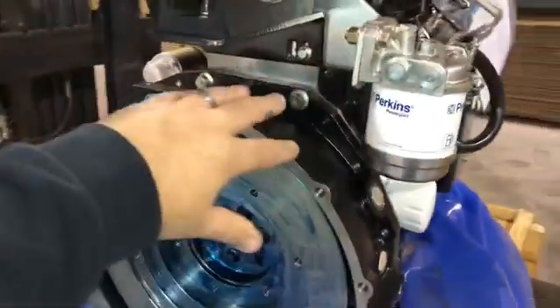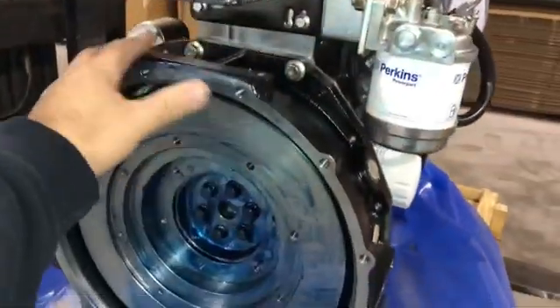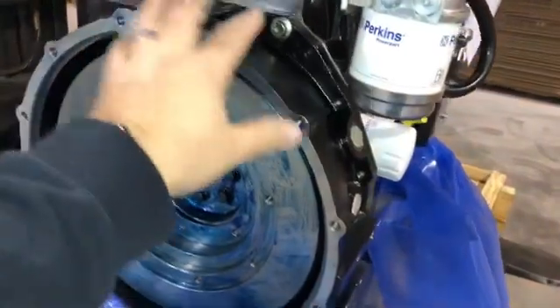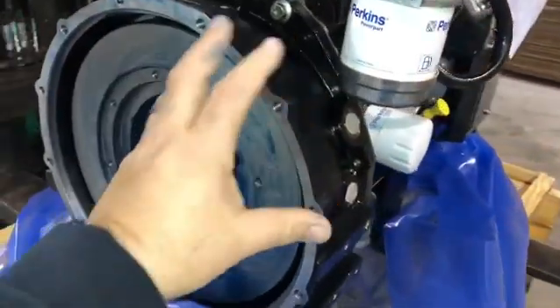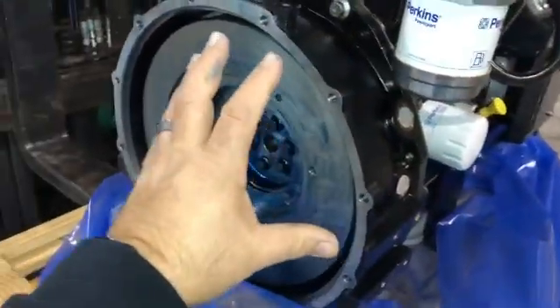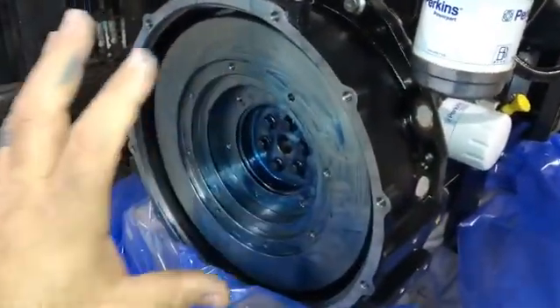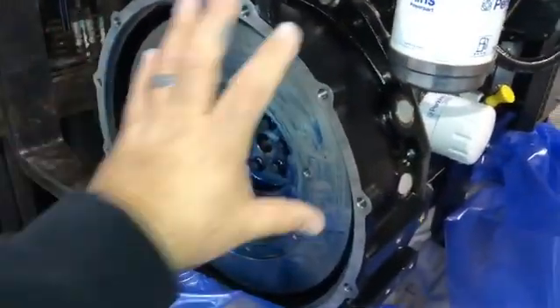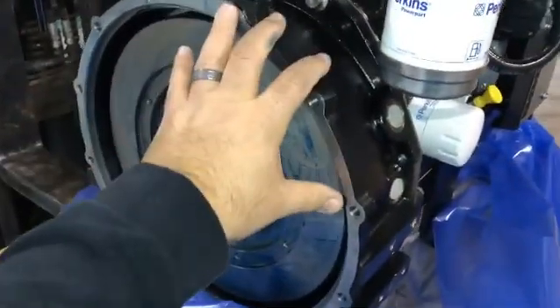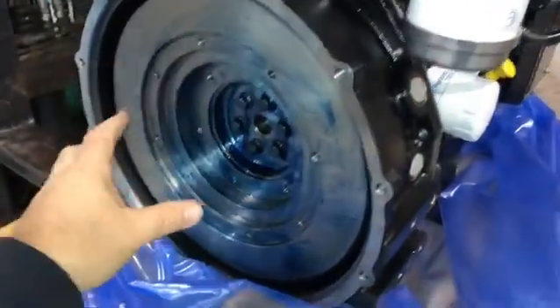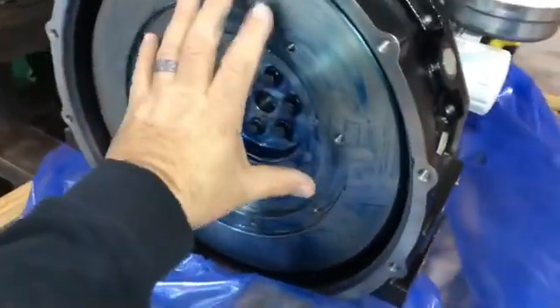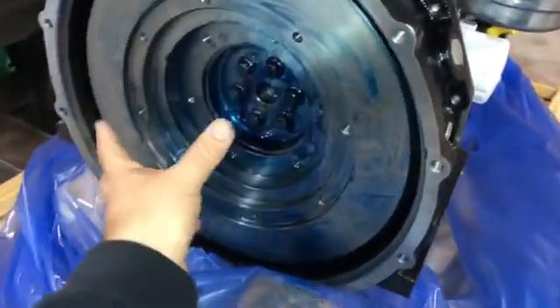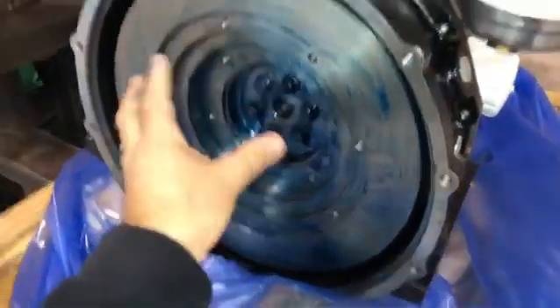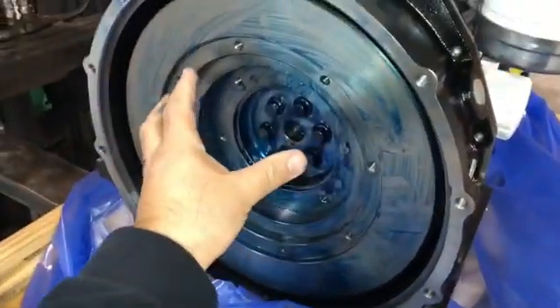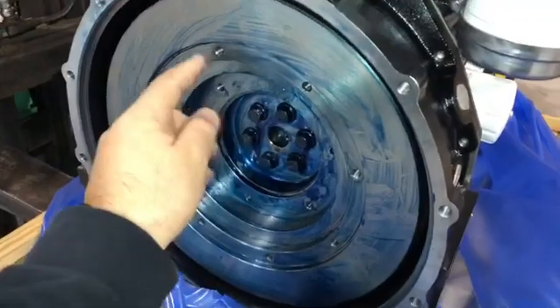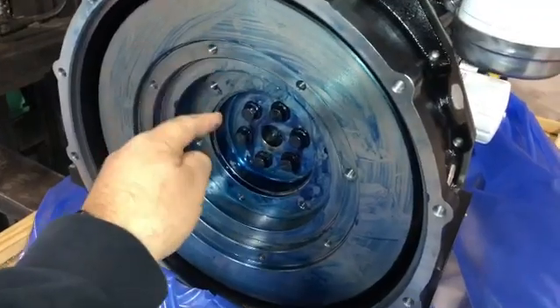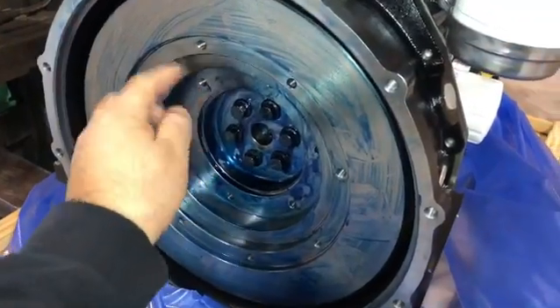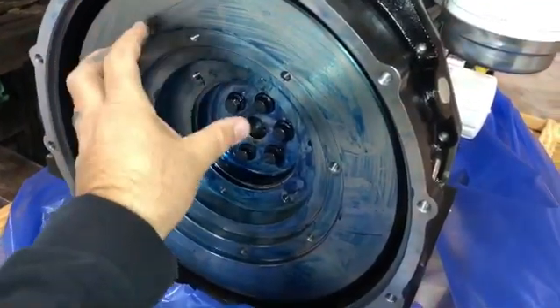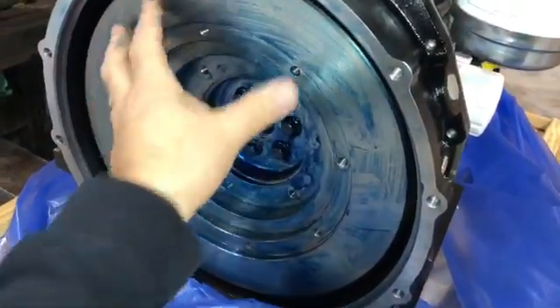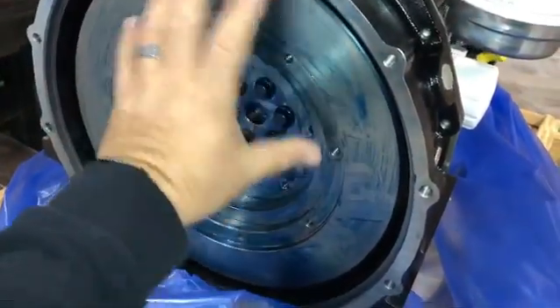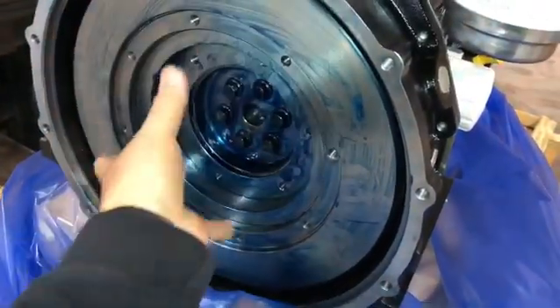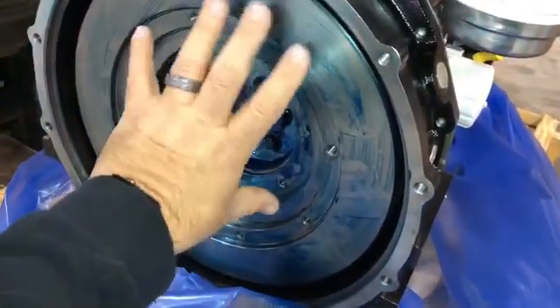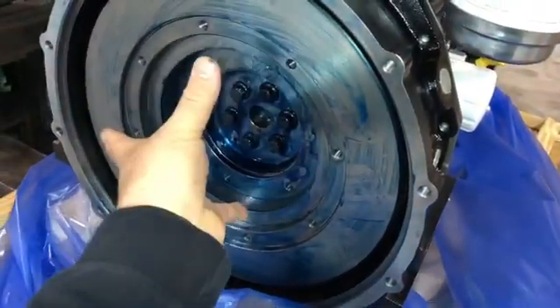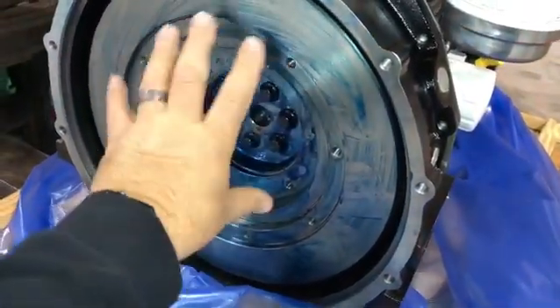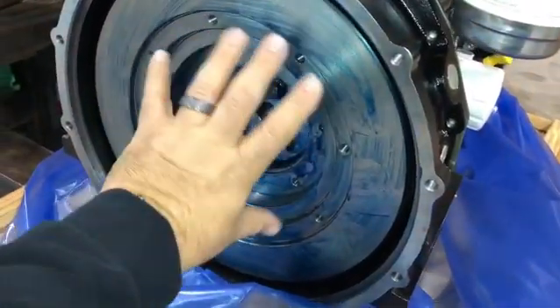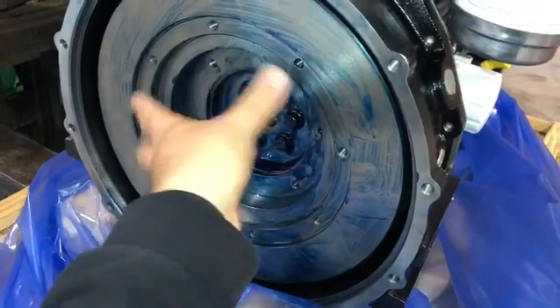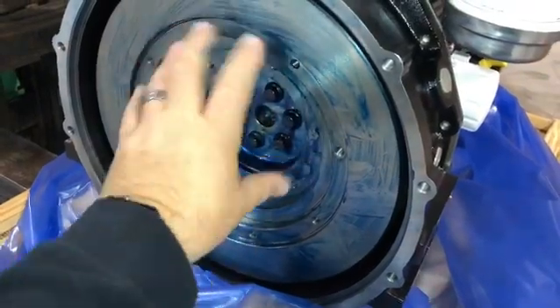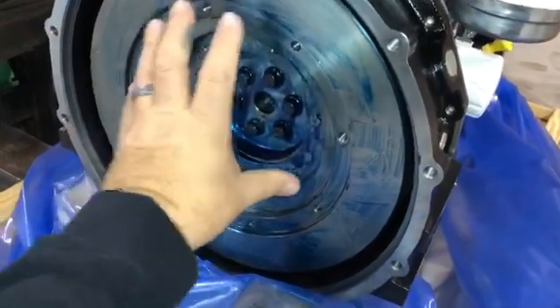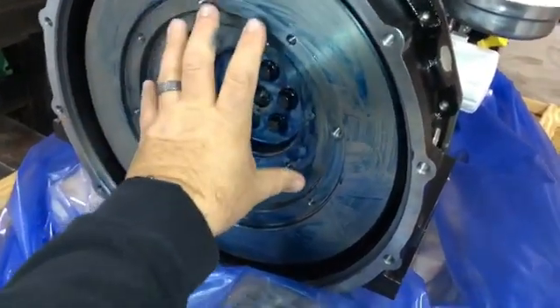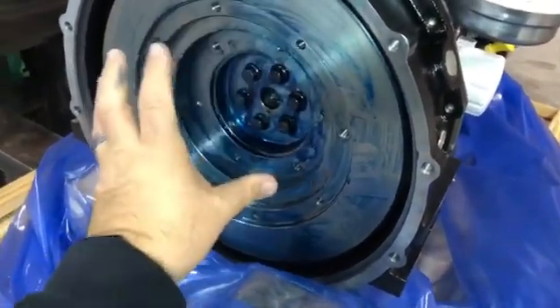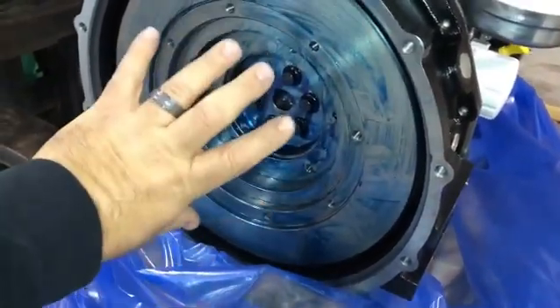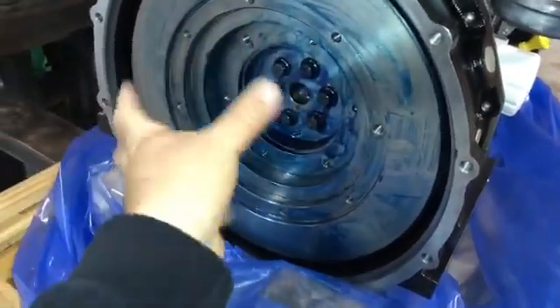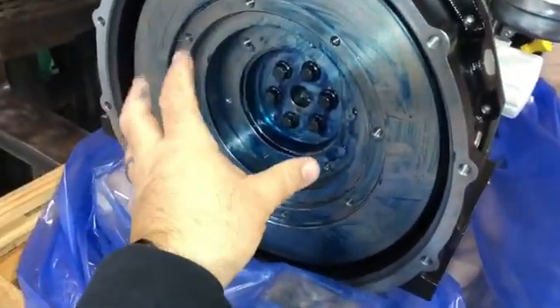This housing here is where your alternator is actually mounted to, and the center part here is a flywheel. It has two steps on it. This is the flywheel that turns as the engine is running, and it's connected to your alternator — they turn together.